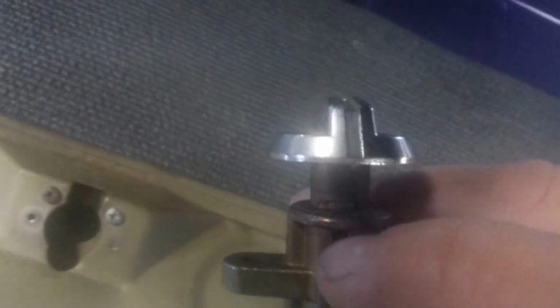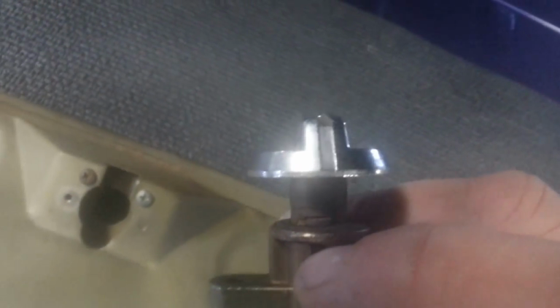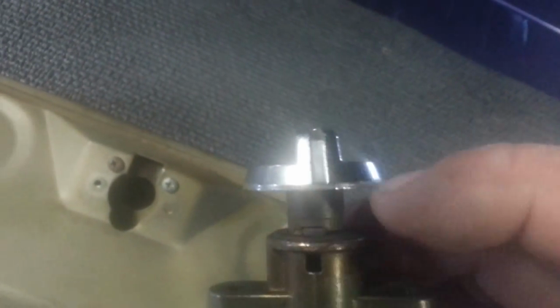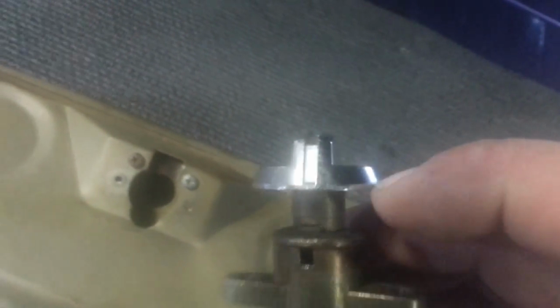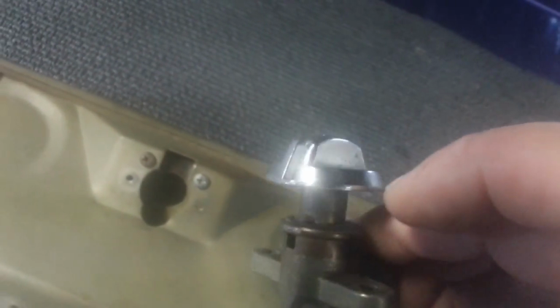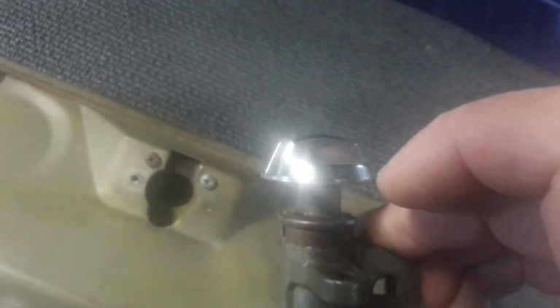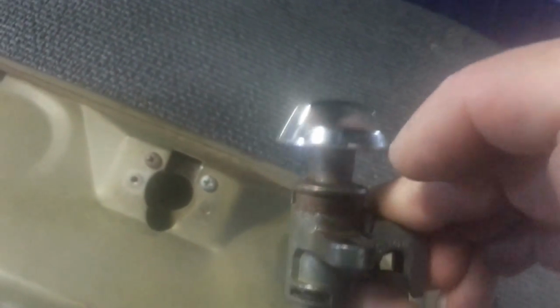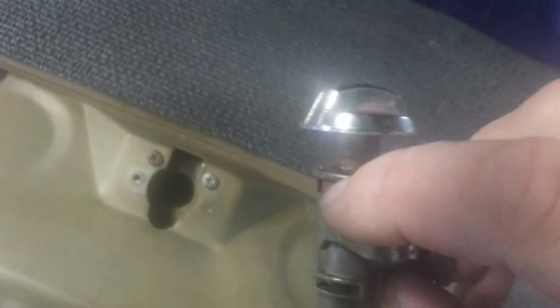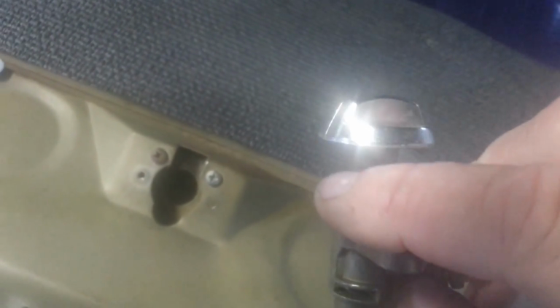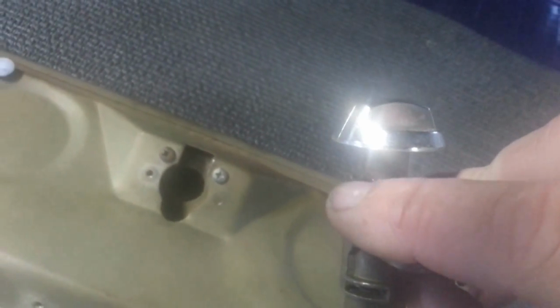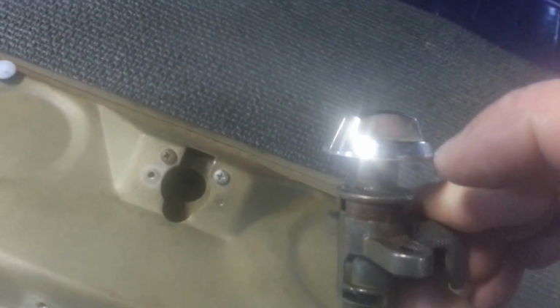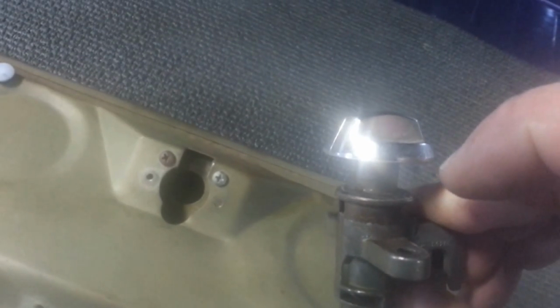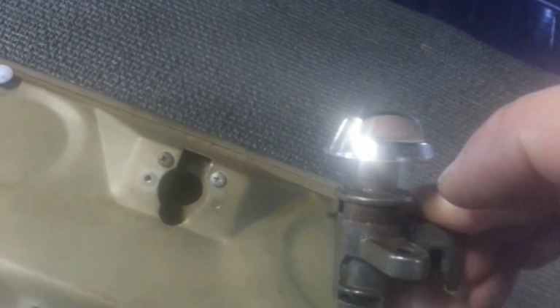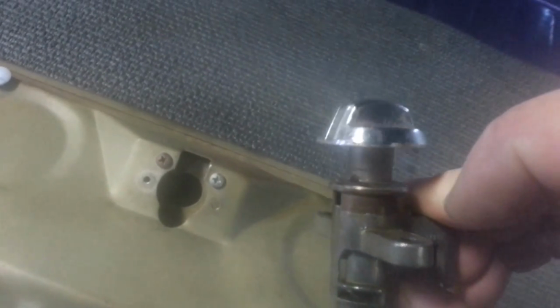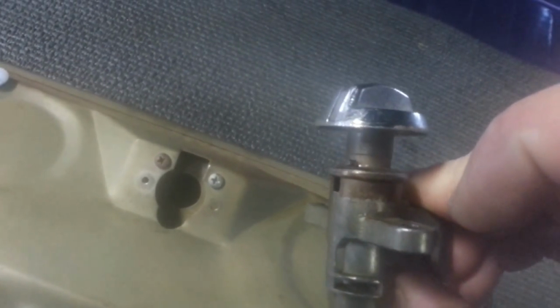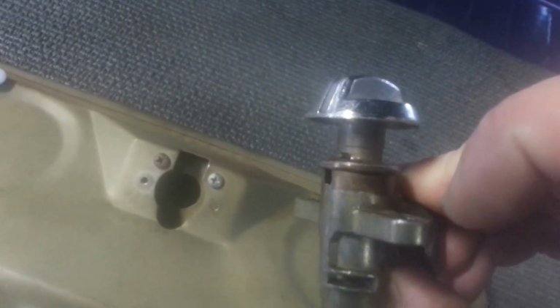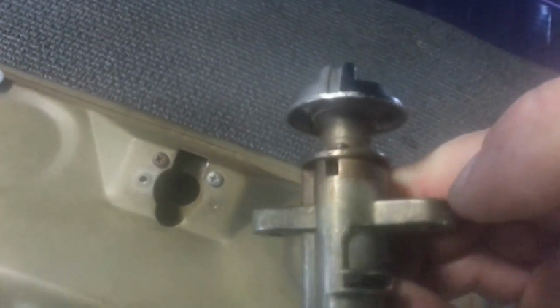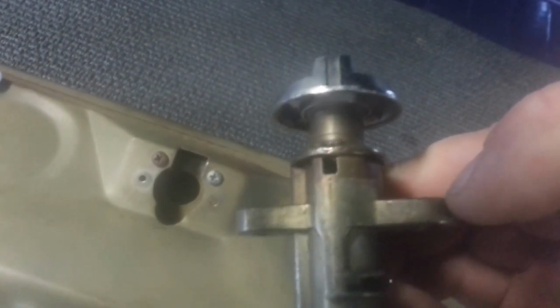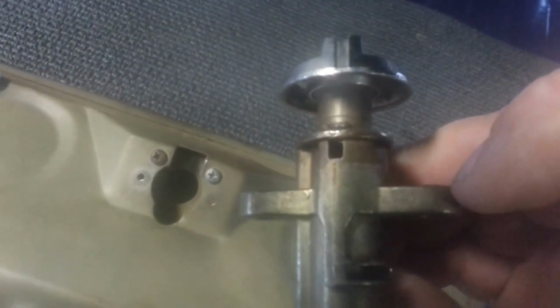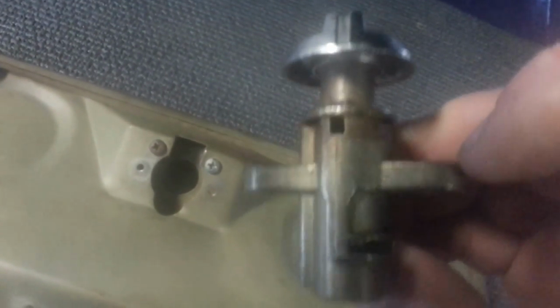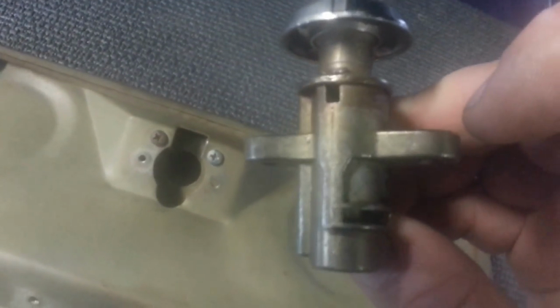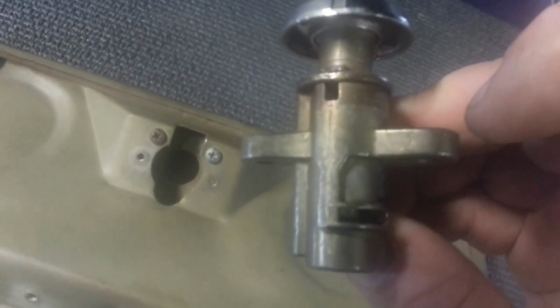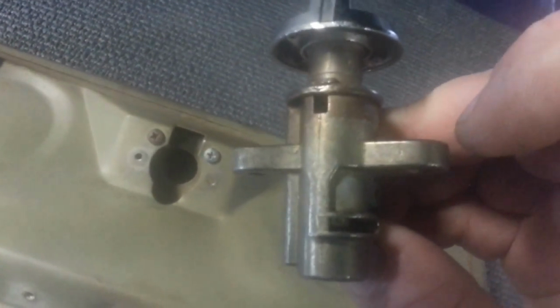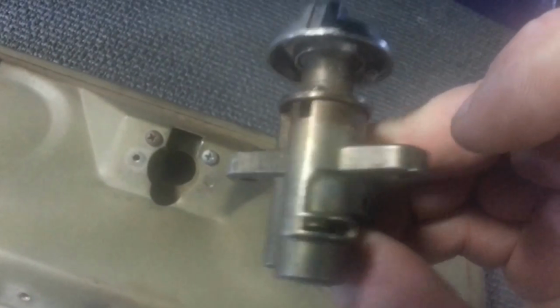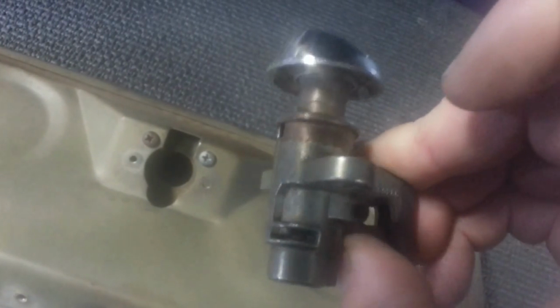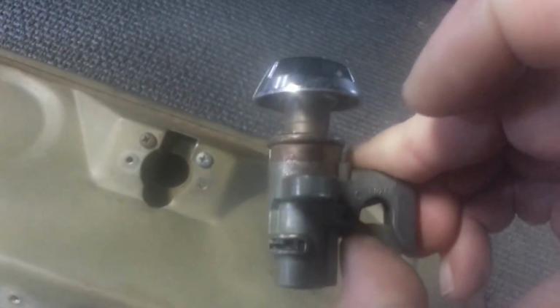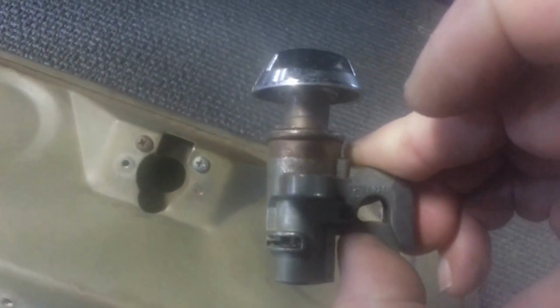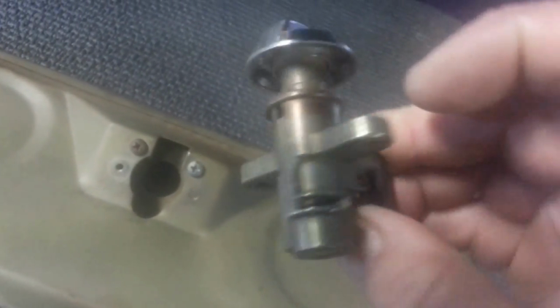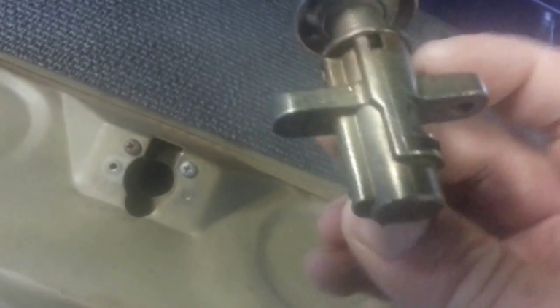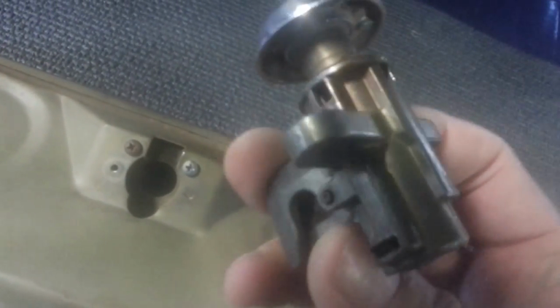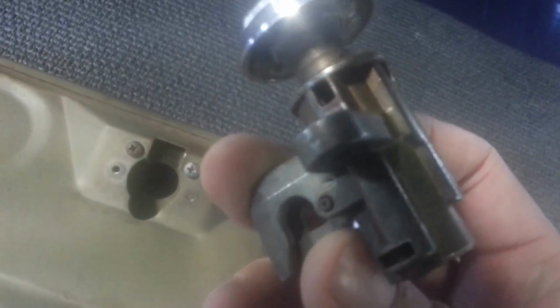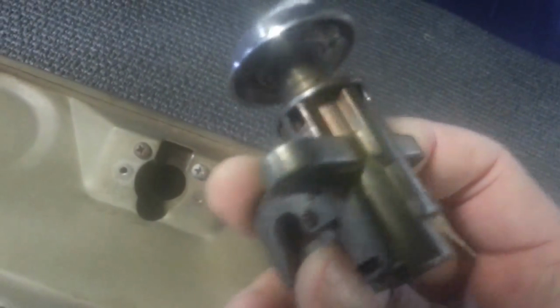That pin right there rides right along inside this little edge here. So that's the pin you need to get pushed down. Again, to recap: that little guy right there needs to be pushed down in order to reset it in there, and that's the one that needs to be pushed to get it apart. That's pretty much it — hope that helps. It took me a long time to figure that little sucker out.